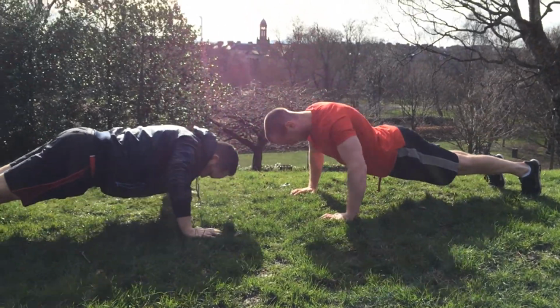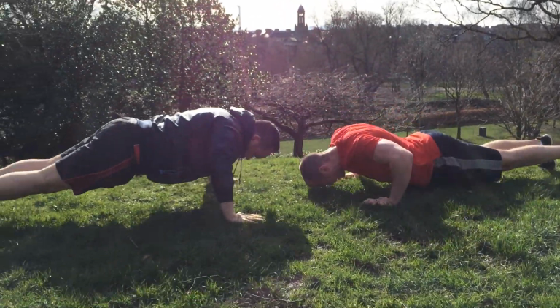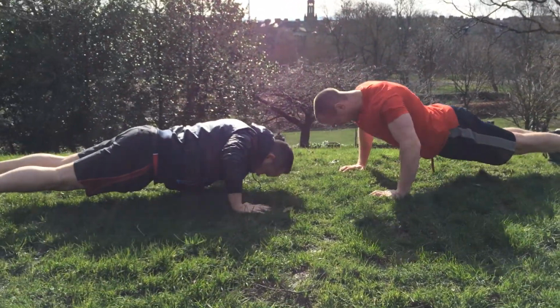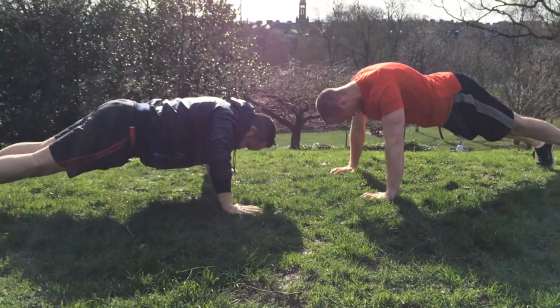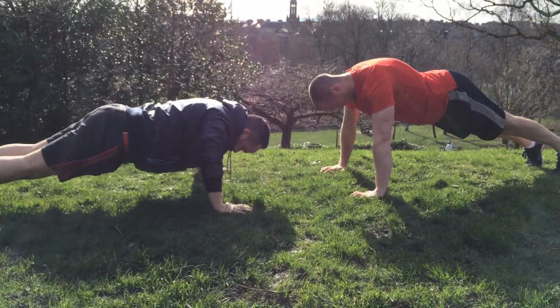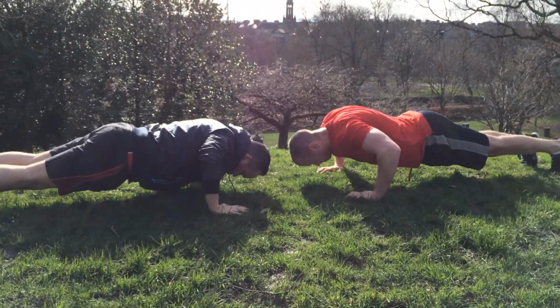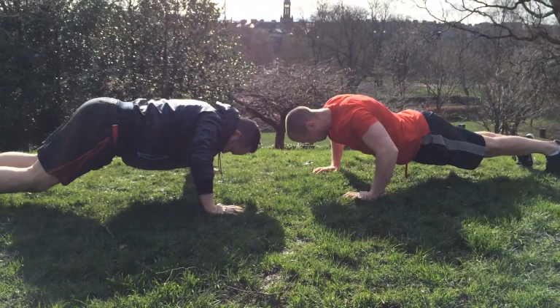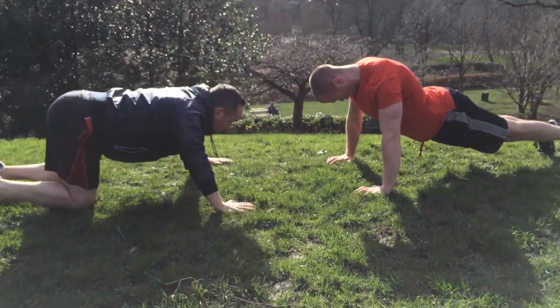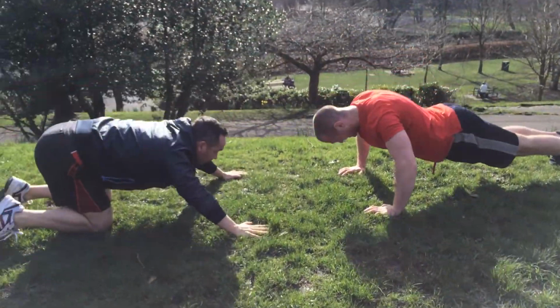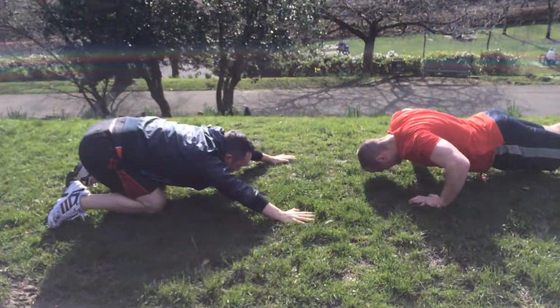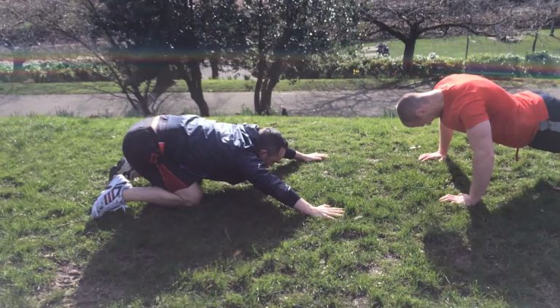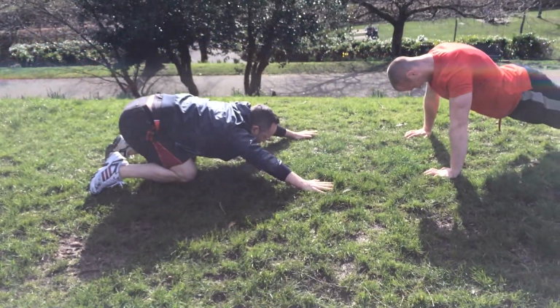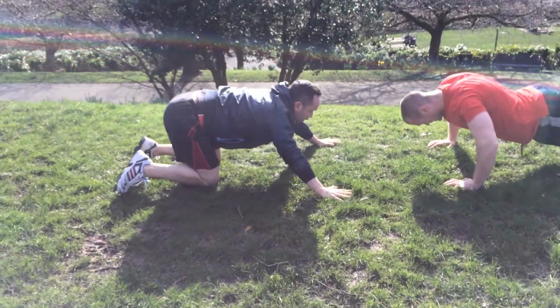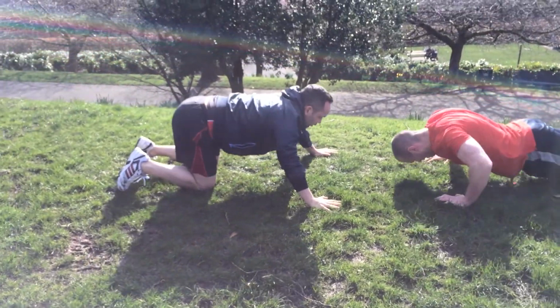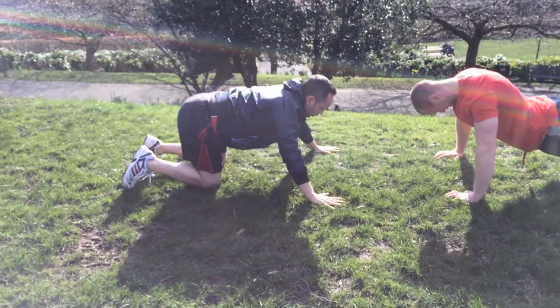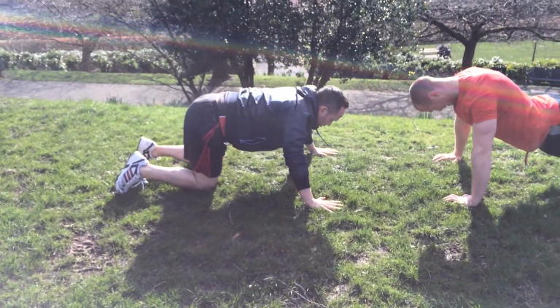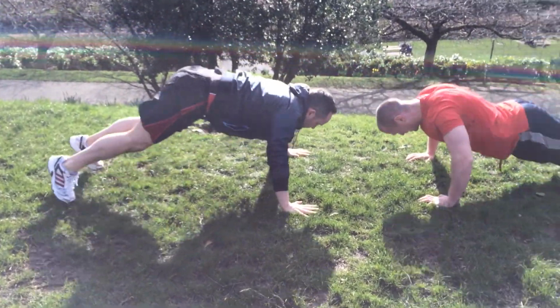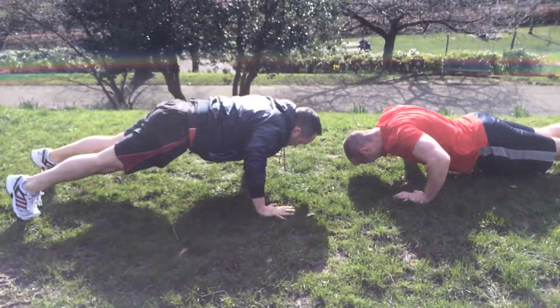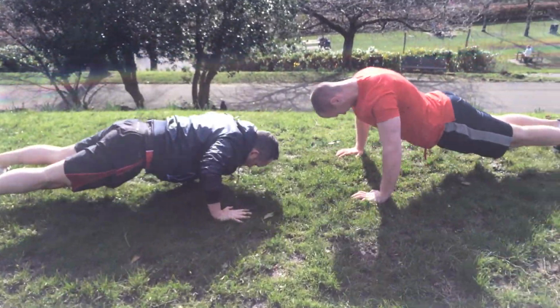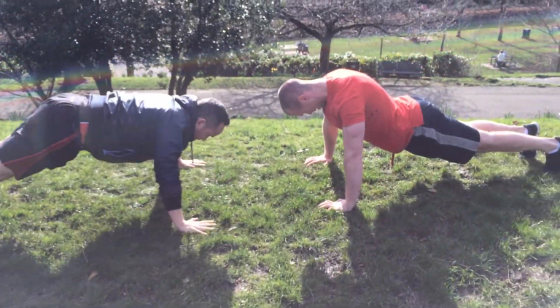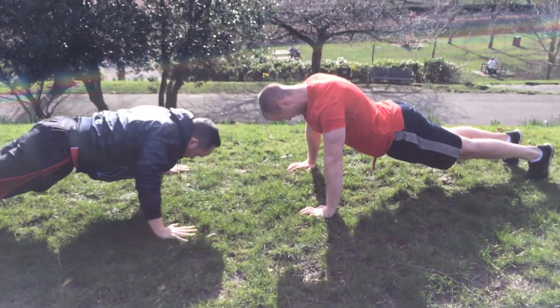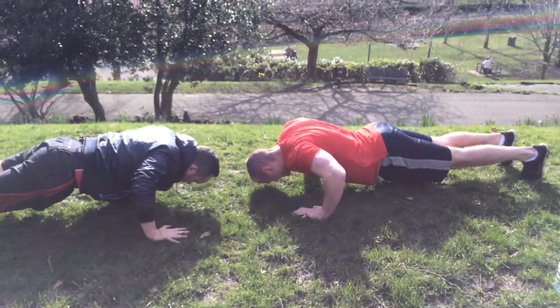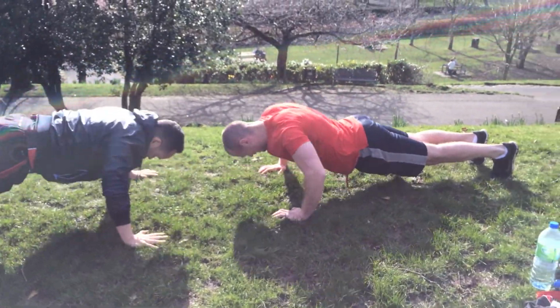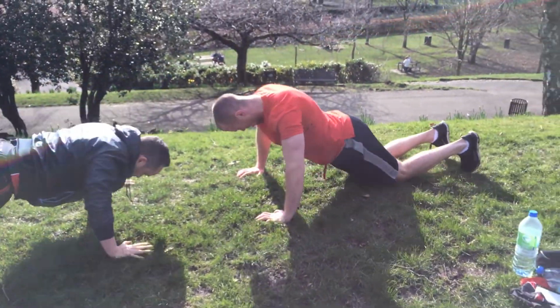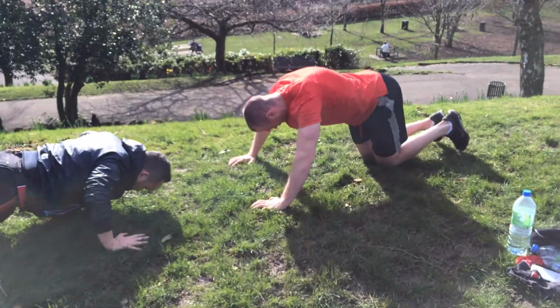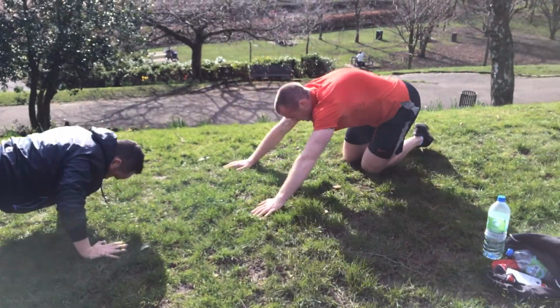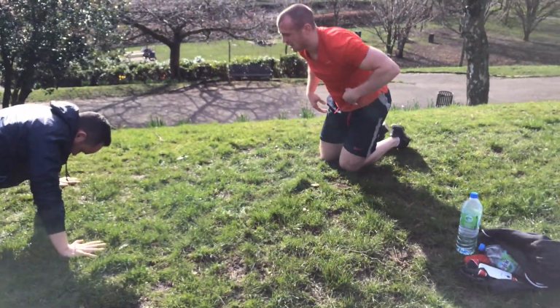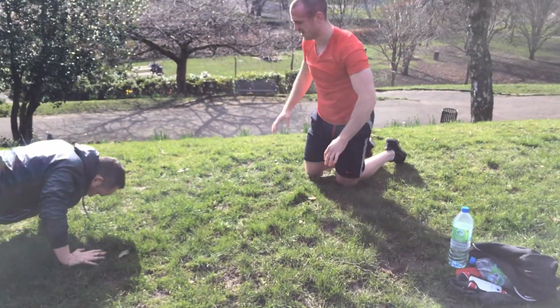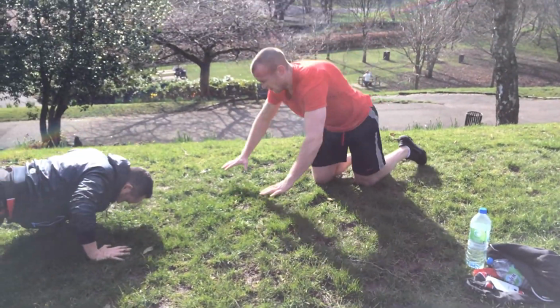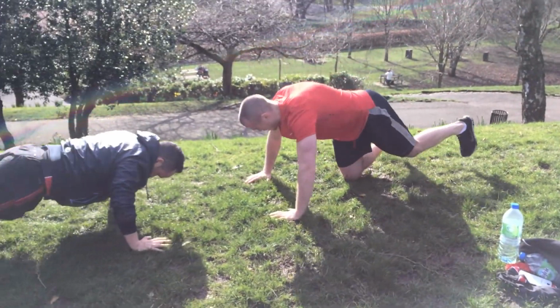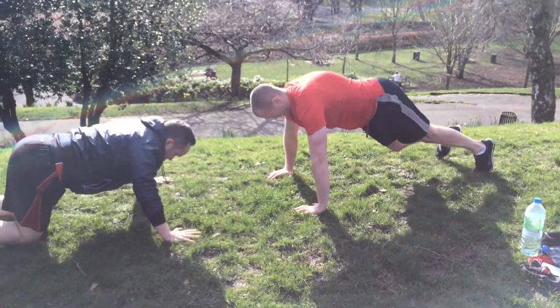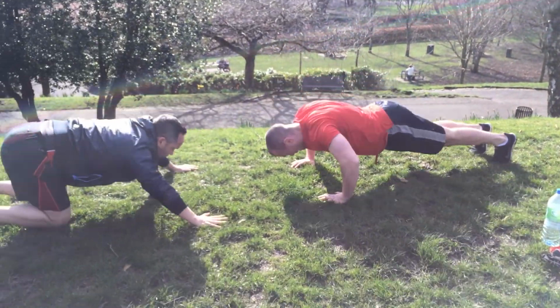Don't let those hips sag down in the middle, stay strong. Goldie, take a quick shake out of the arms — shake it out buddy and then get straight back in. We're nearly there. Ross, full range buddy. Come on, keep counting.